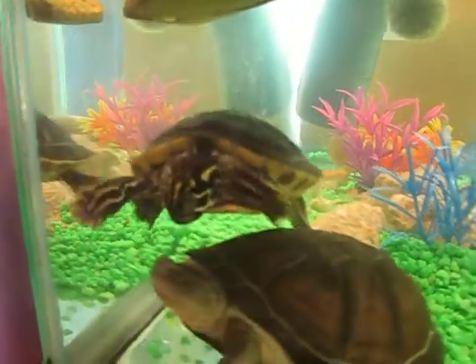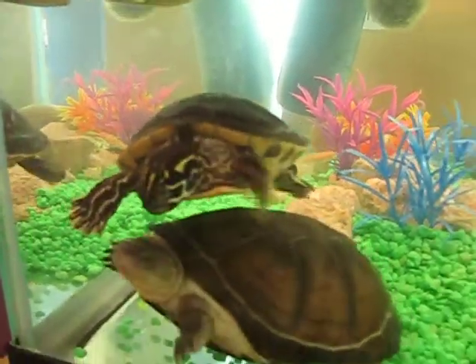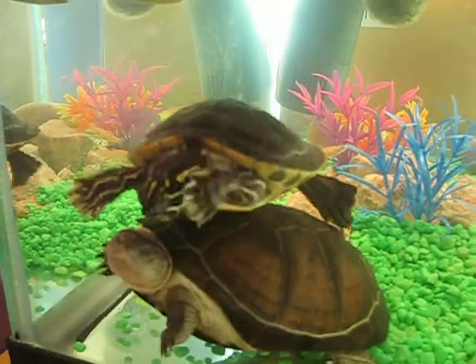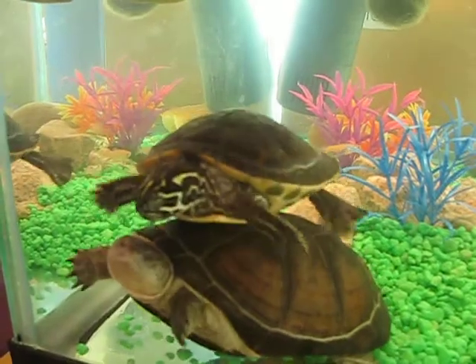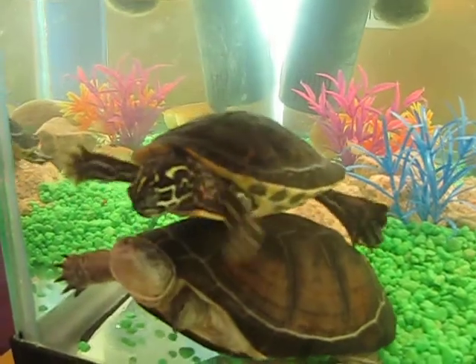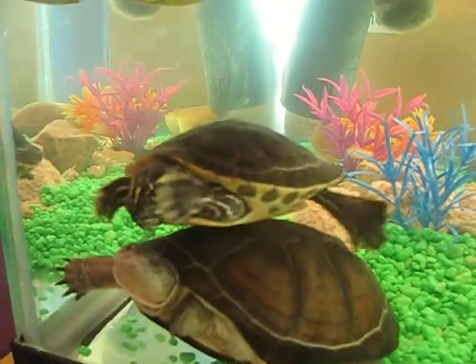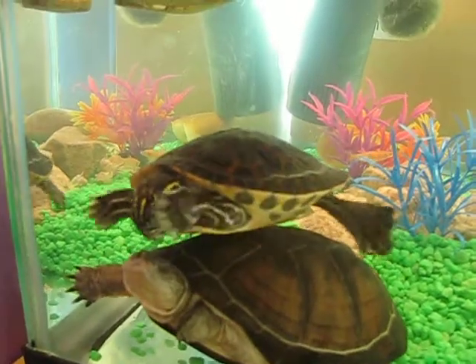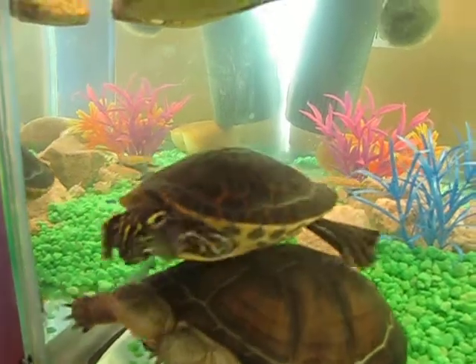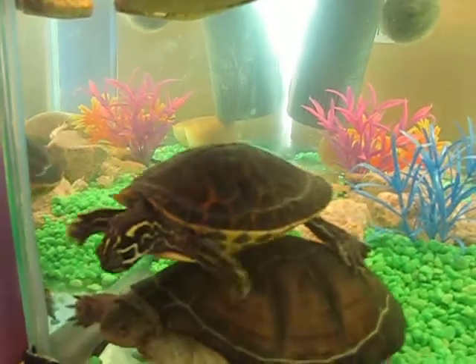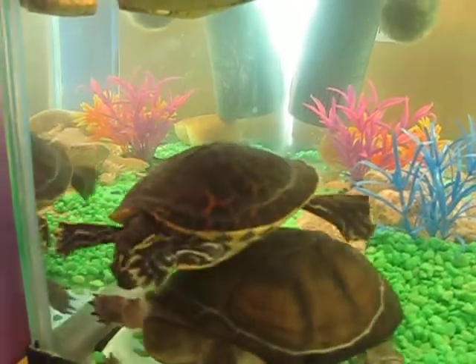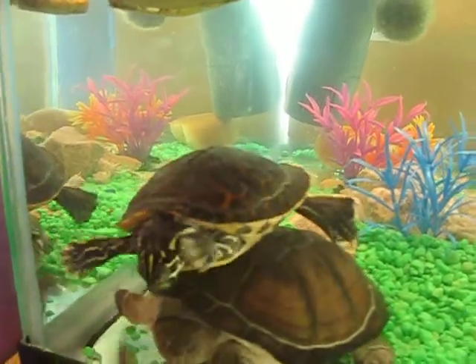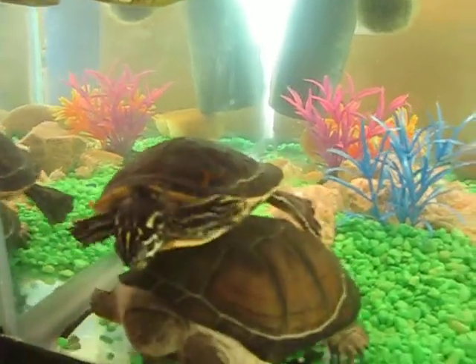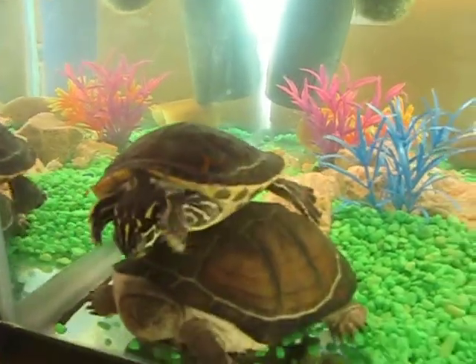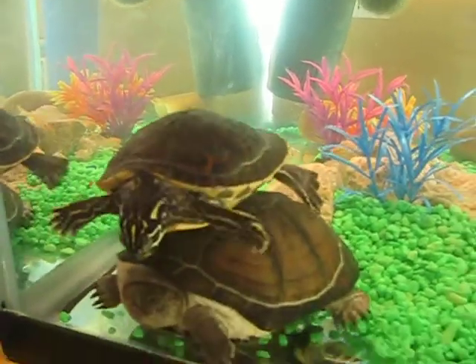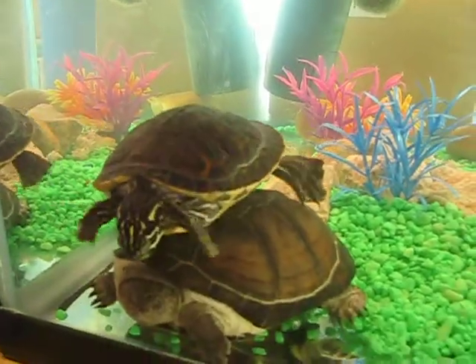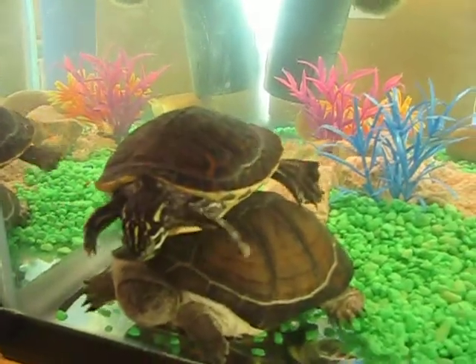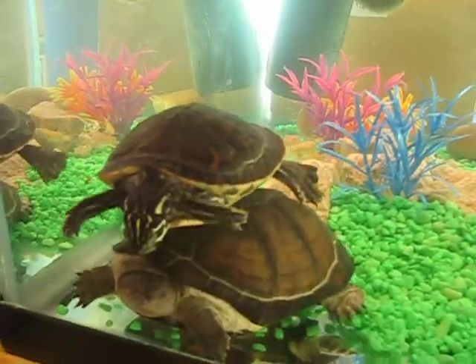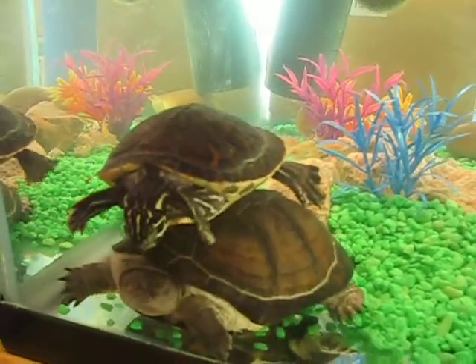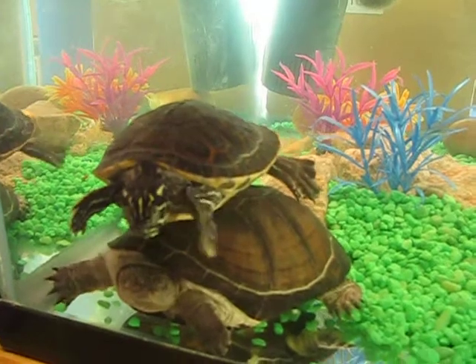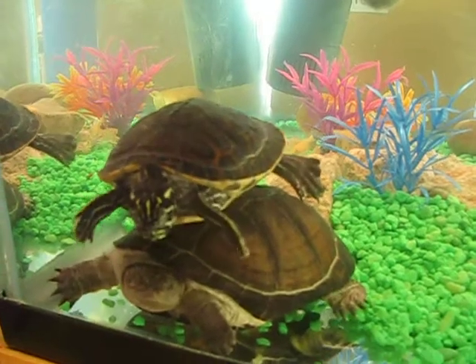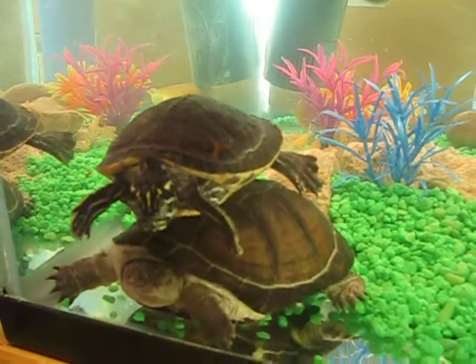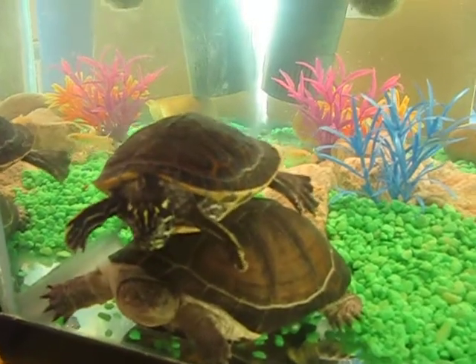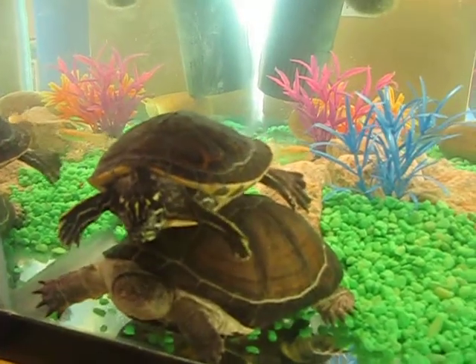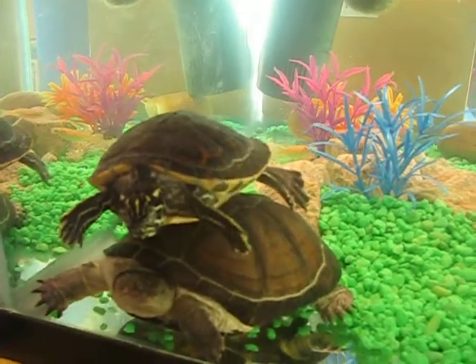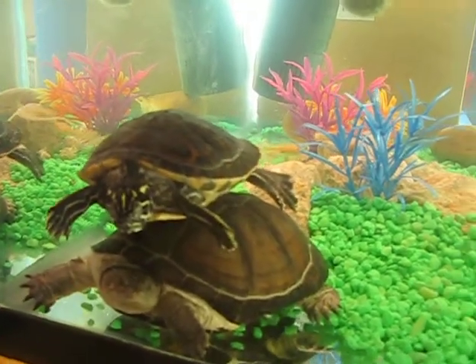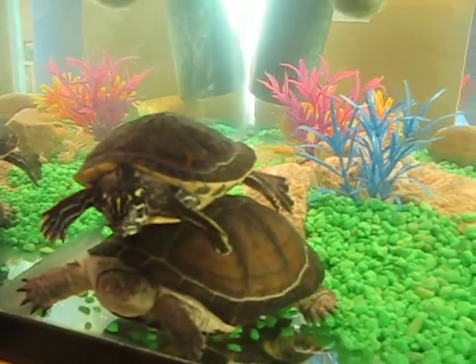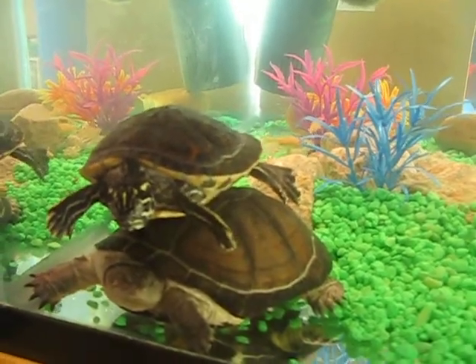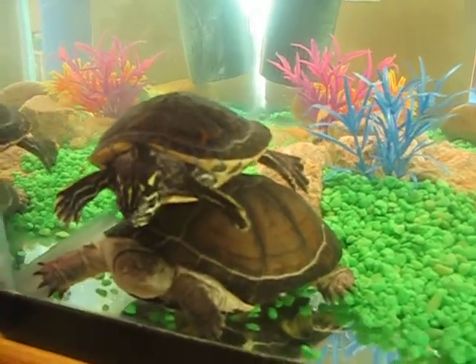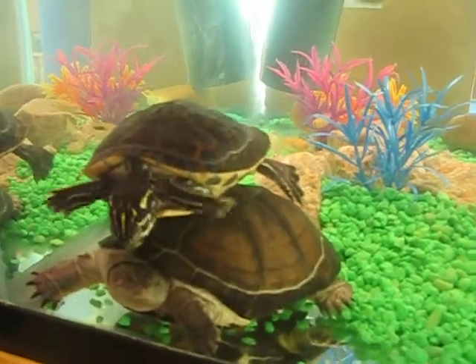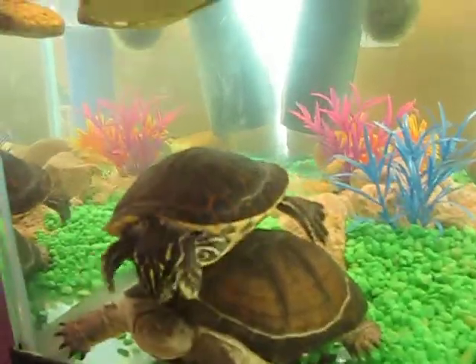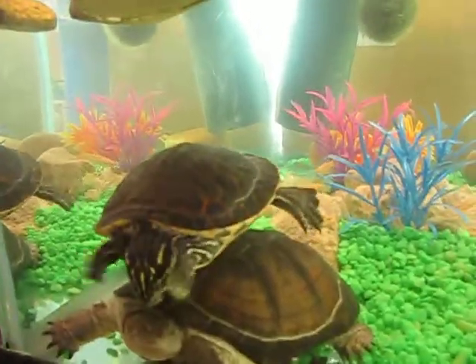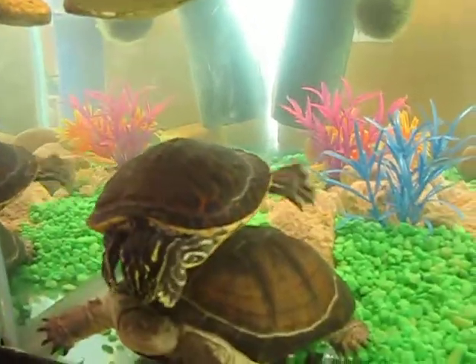The turtles, they just stay in water. So basically the water cleans them. And then when the water gets all dark, I have to clean the cage out because of the...